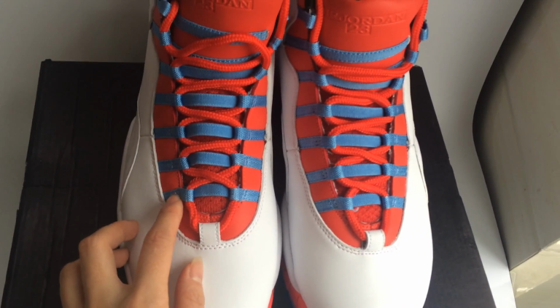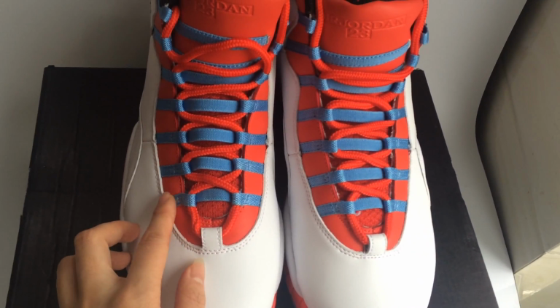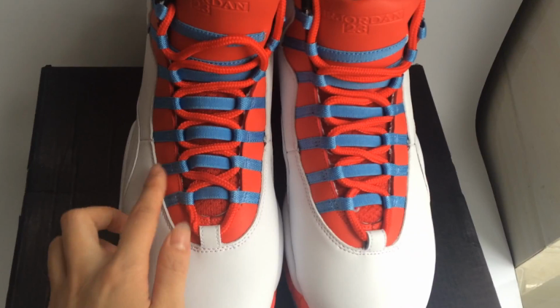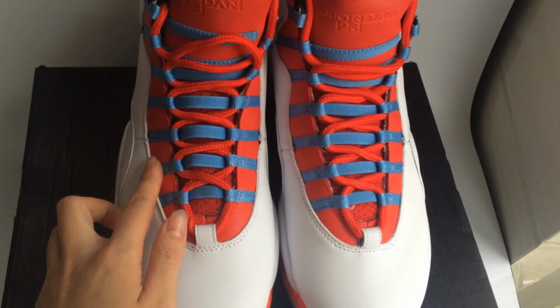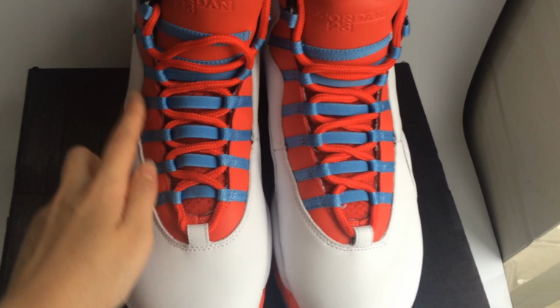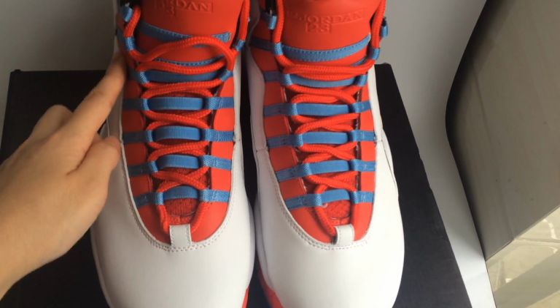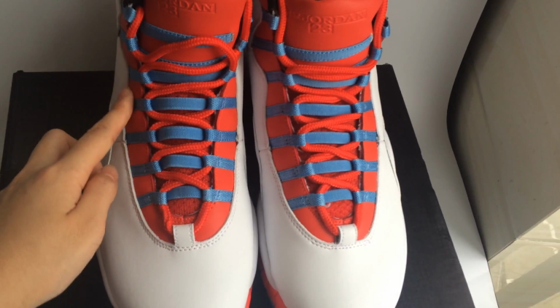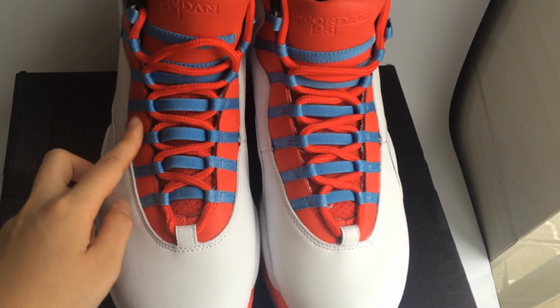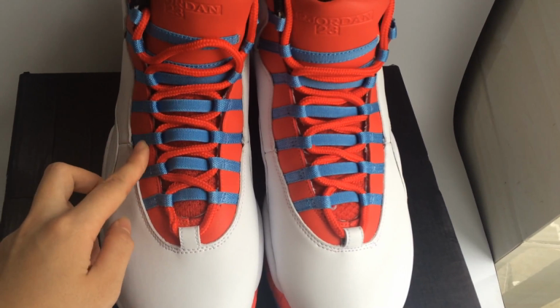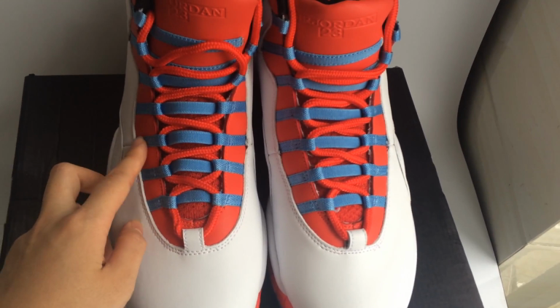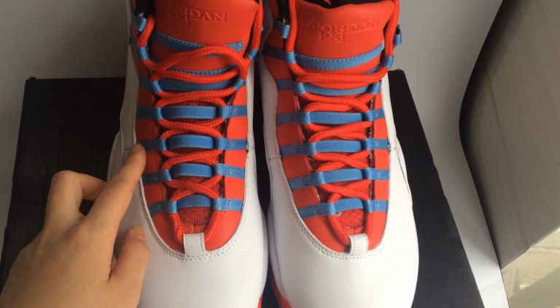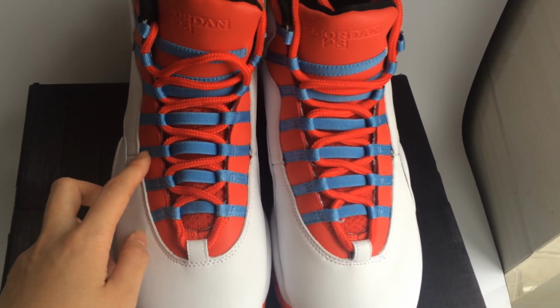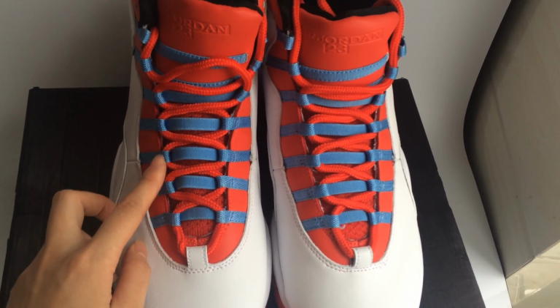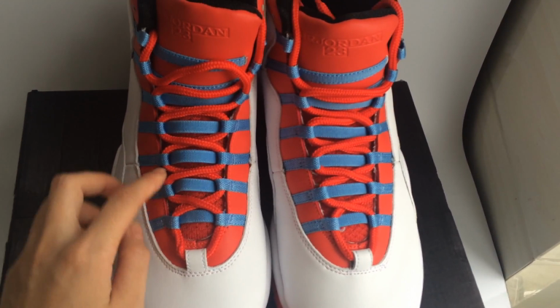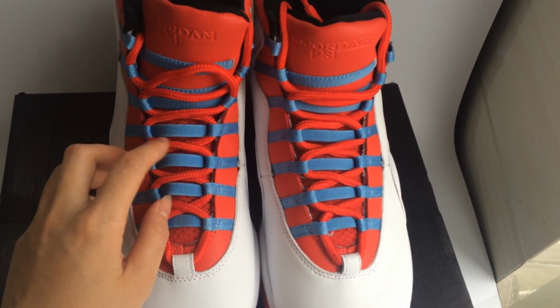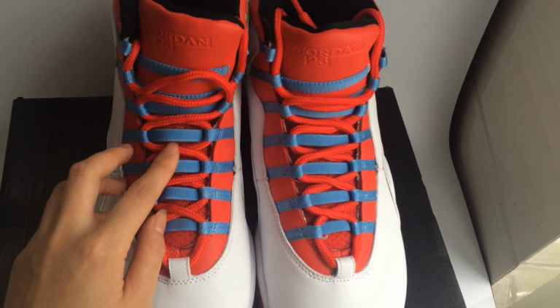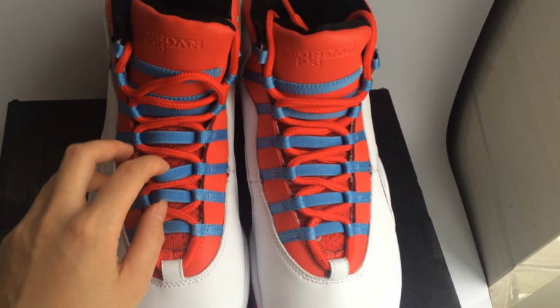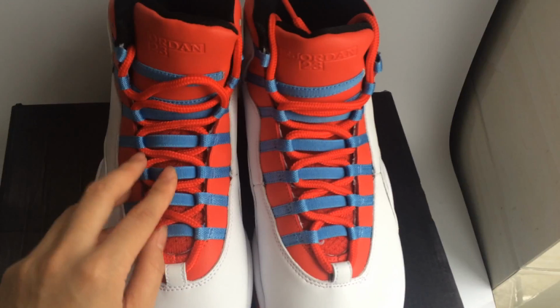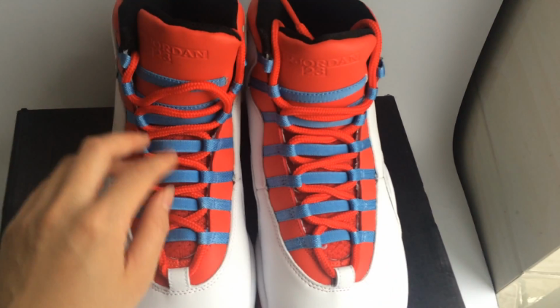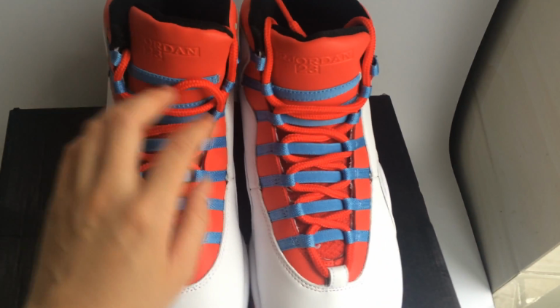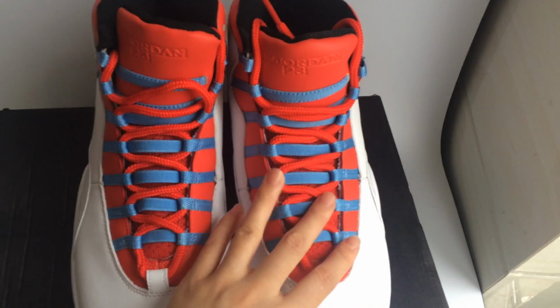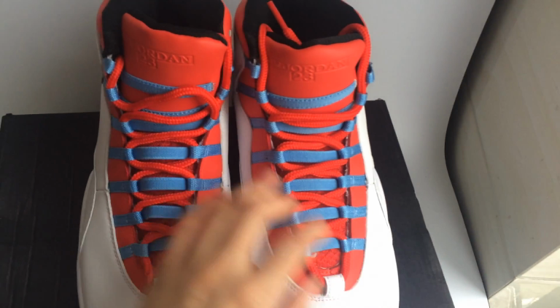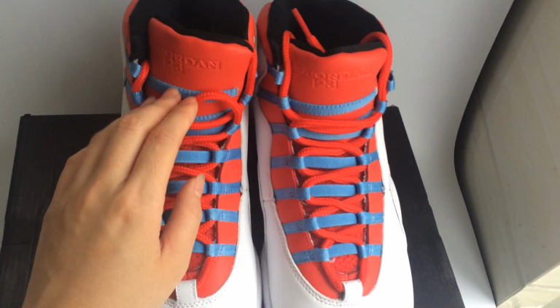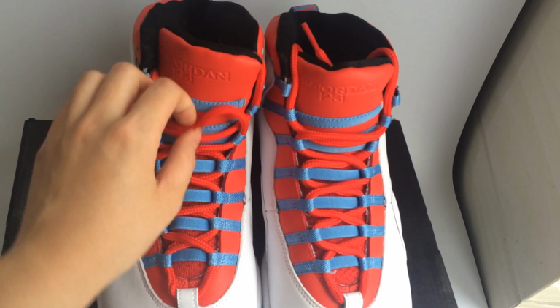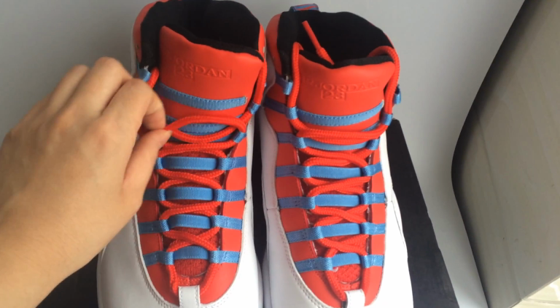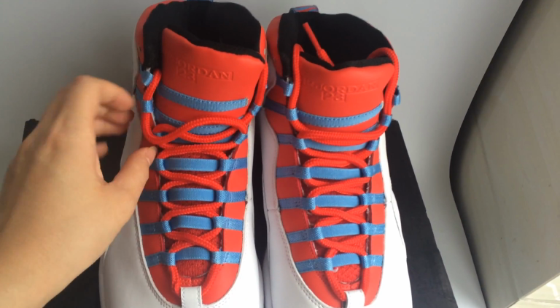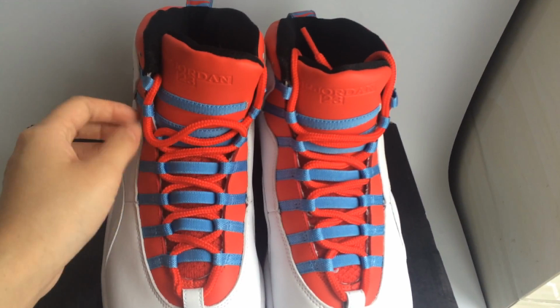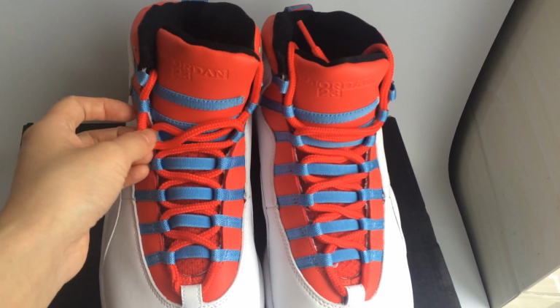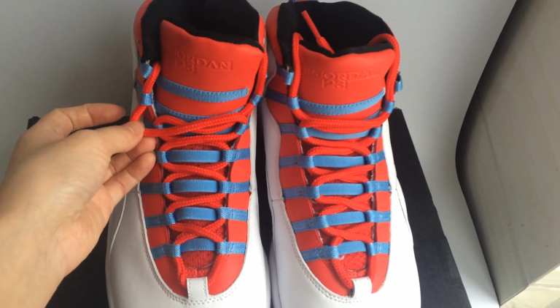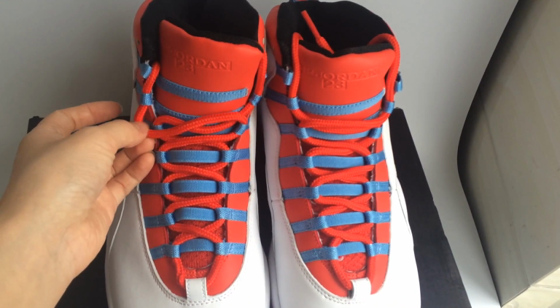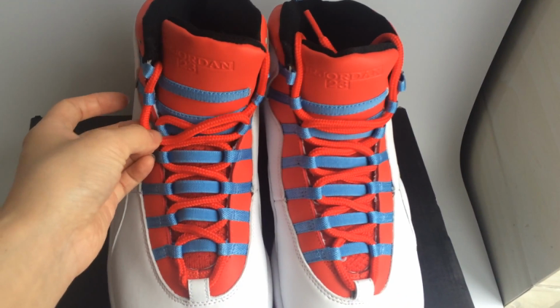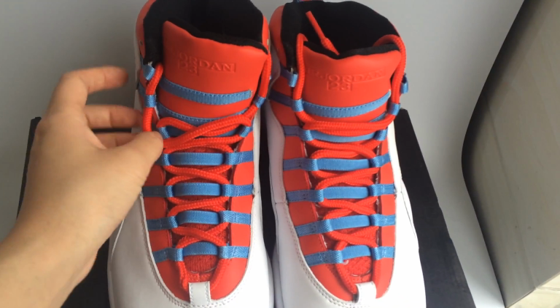You can see the outer sole is red. The stripe is blue color, and the shoelace is red color.